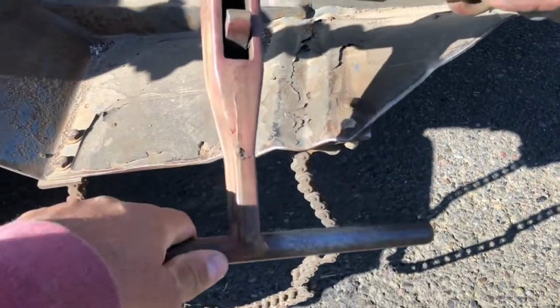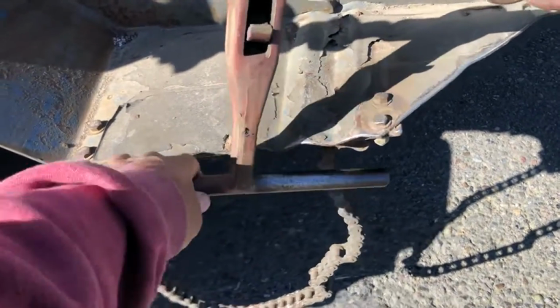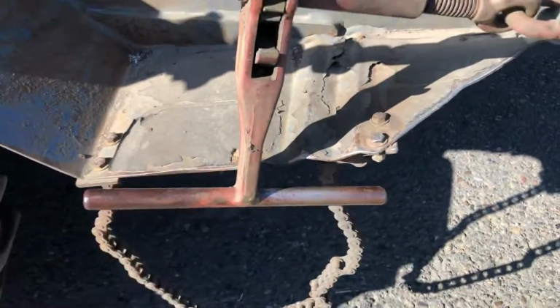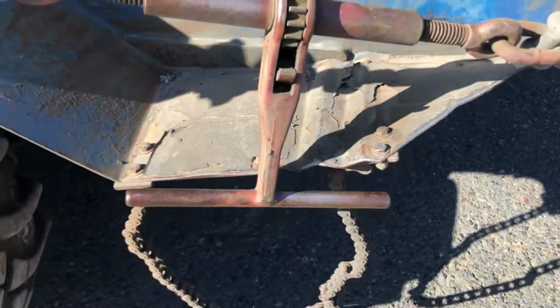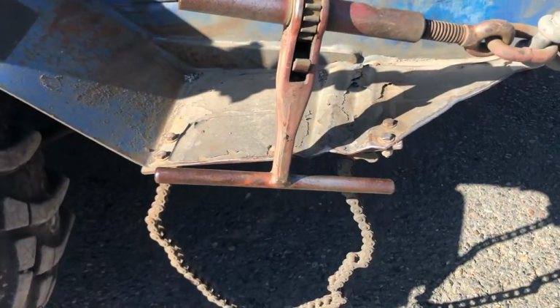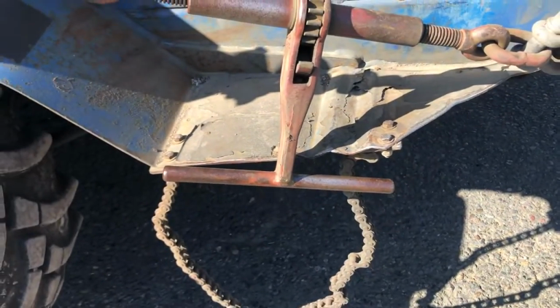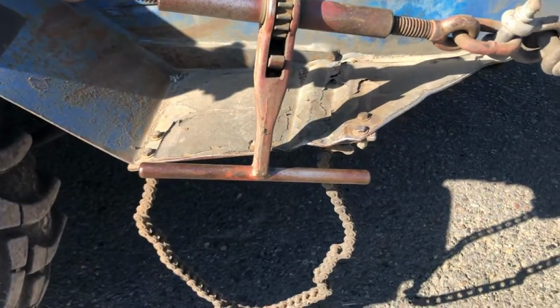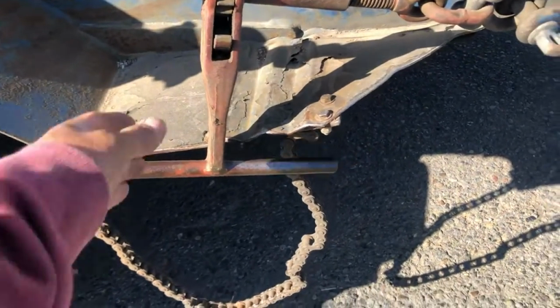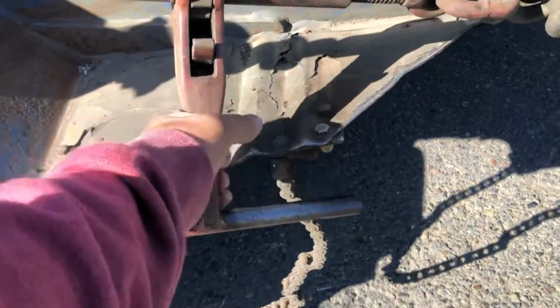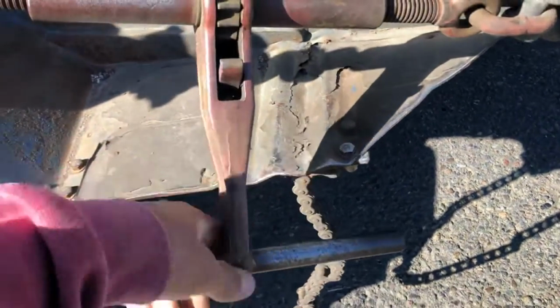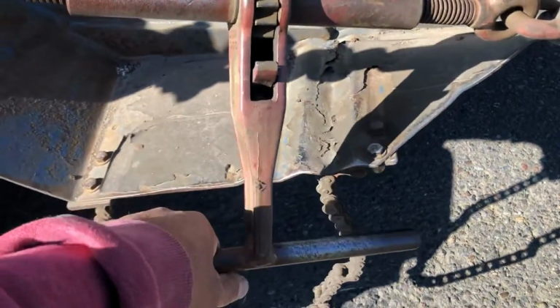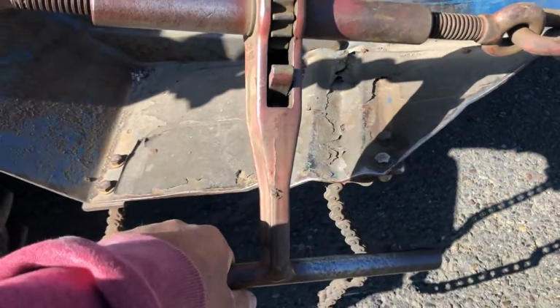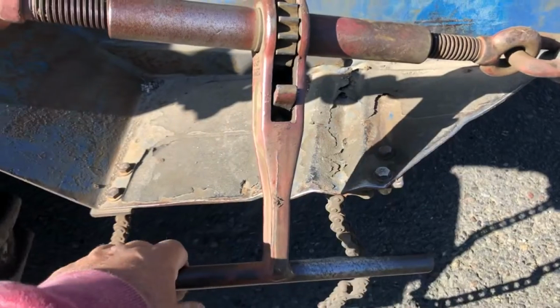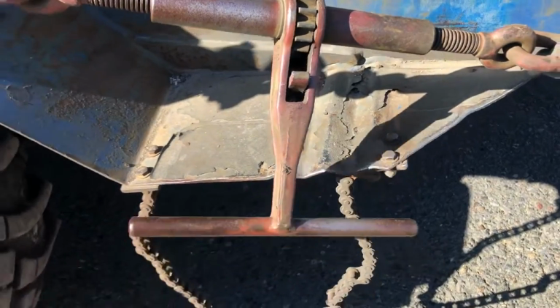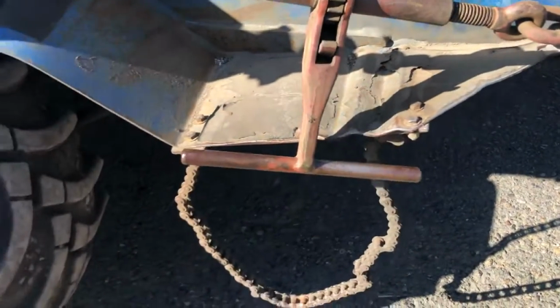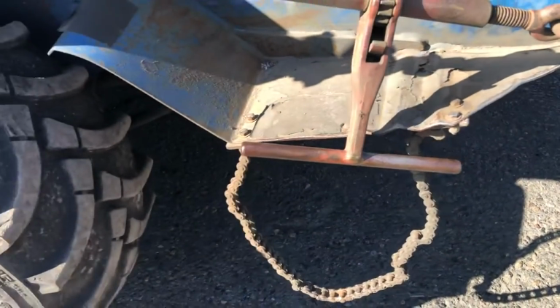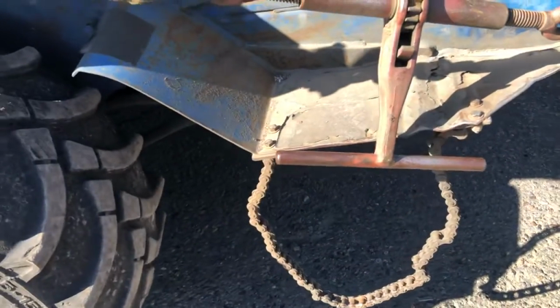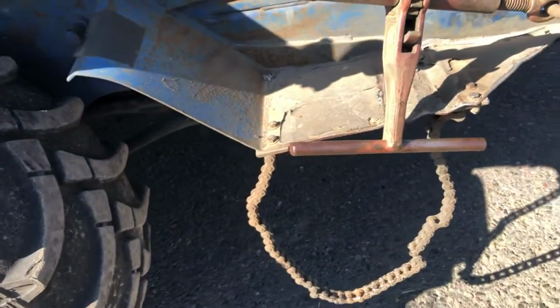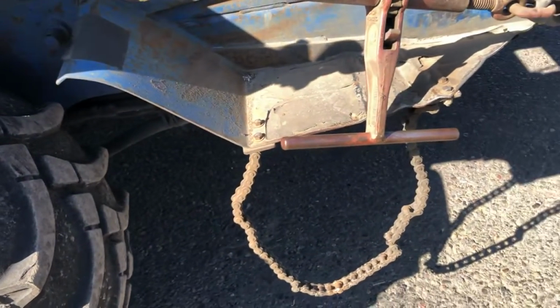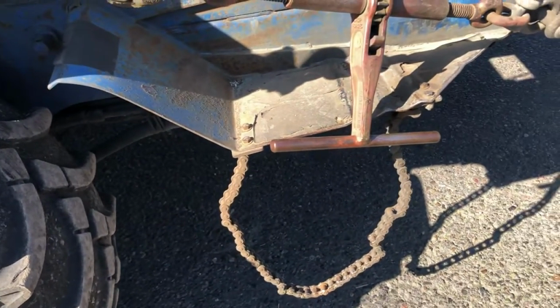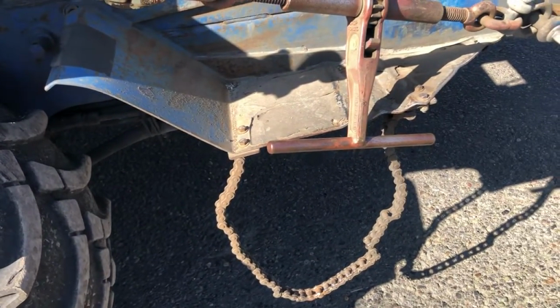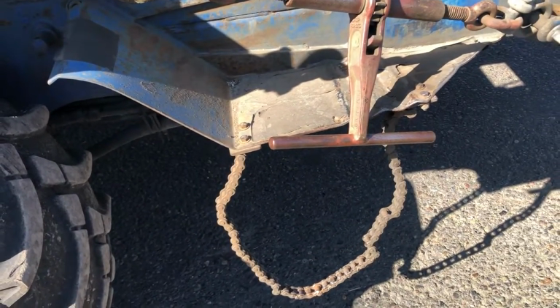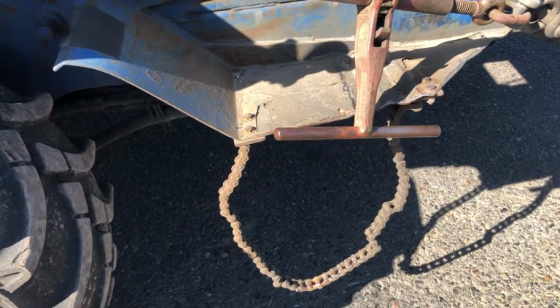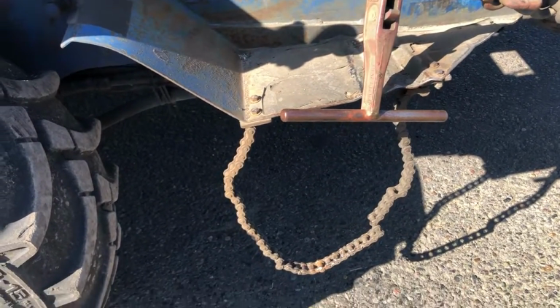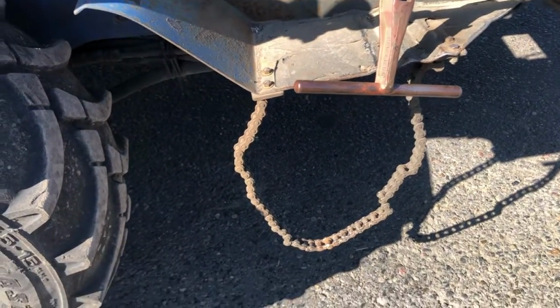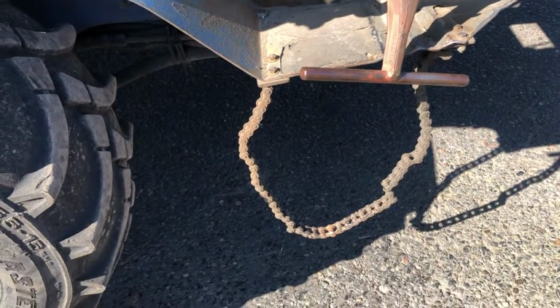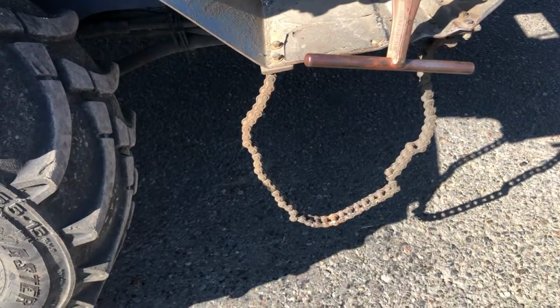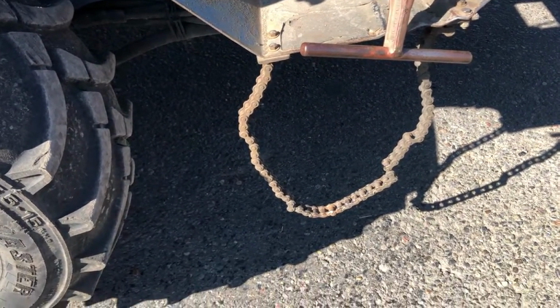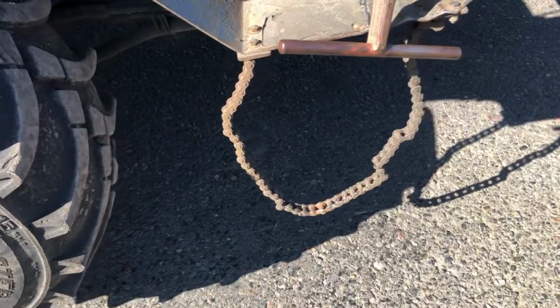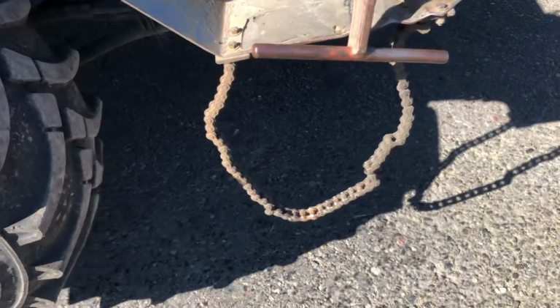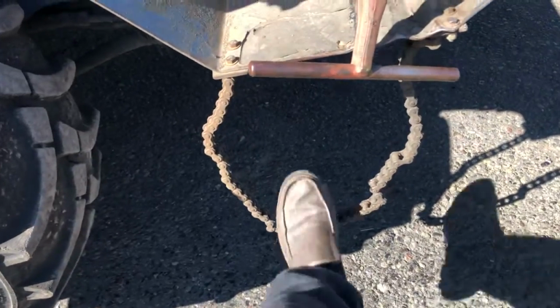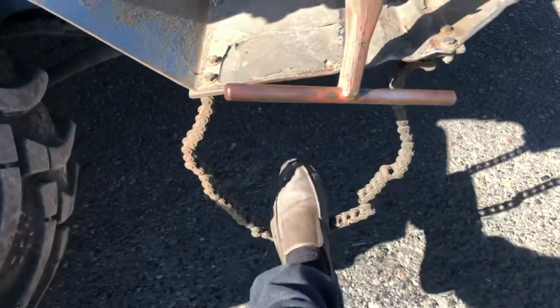Nice. I mean I like the regular handles, but that's probably a lot better, much easier. Yeah. Nice chain on there too. It works good.